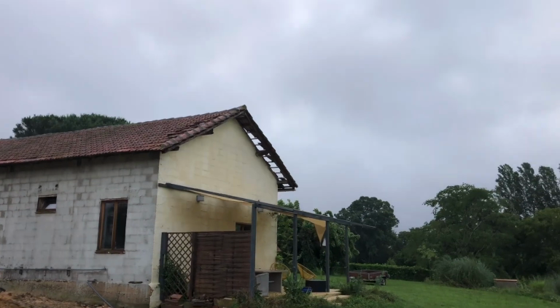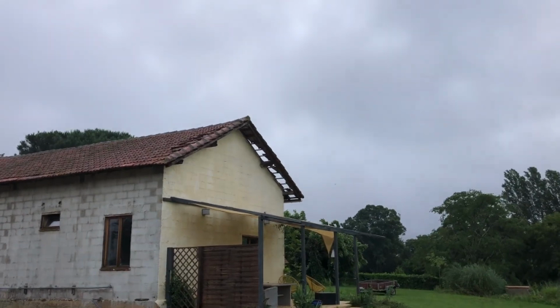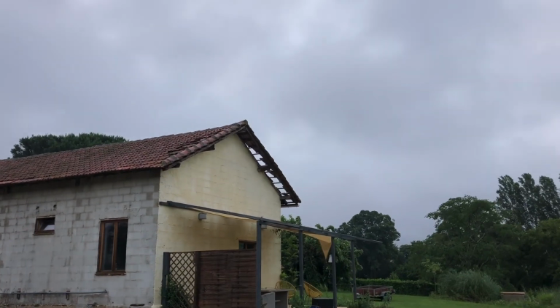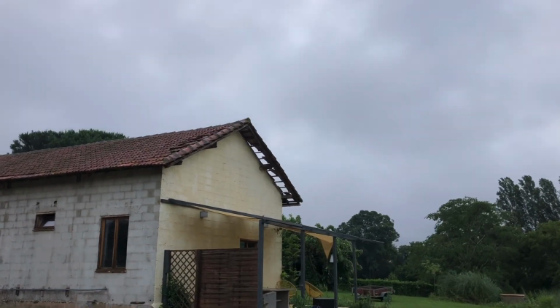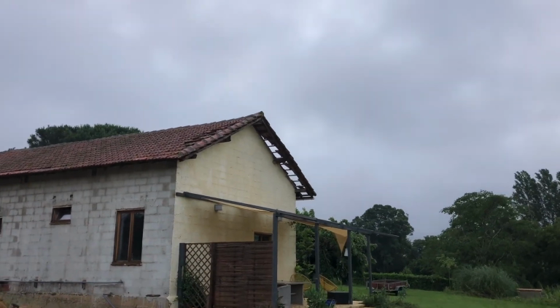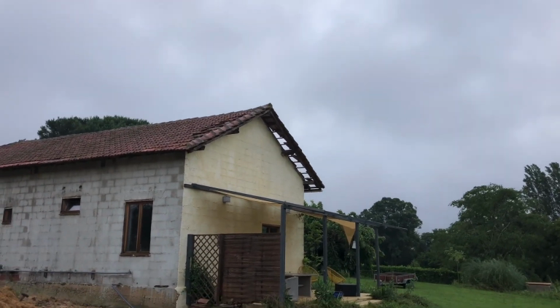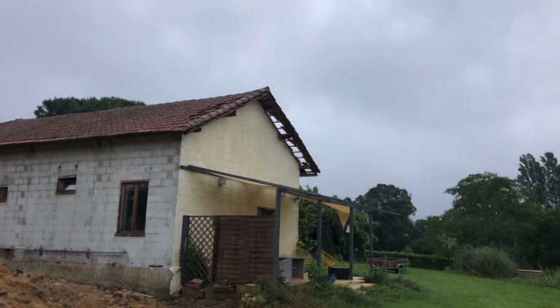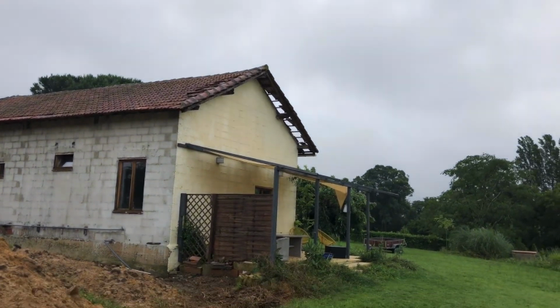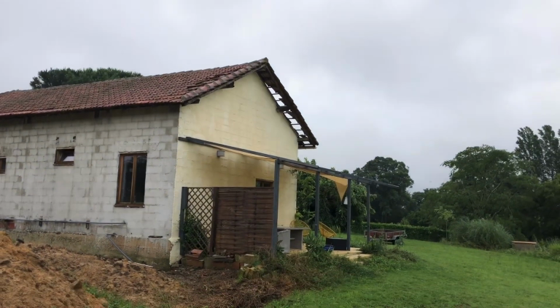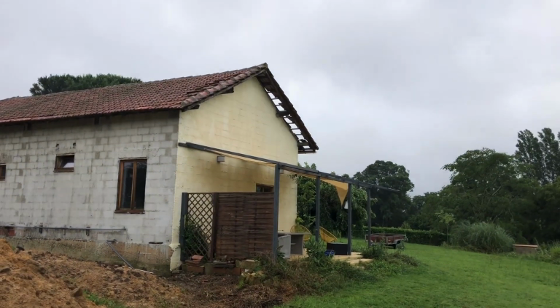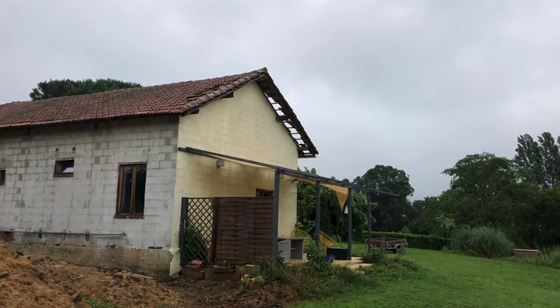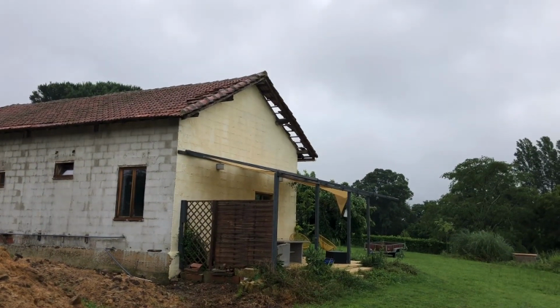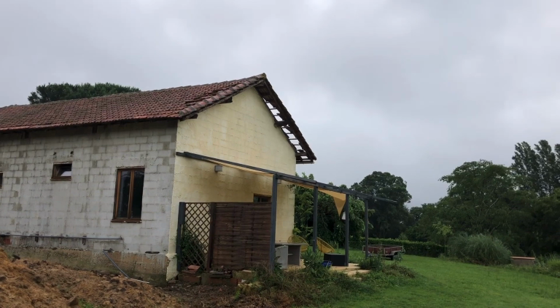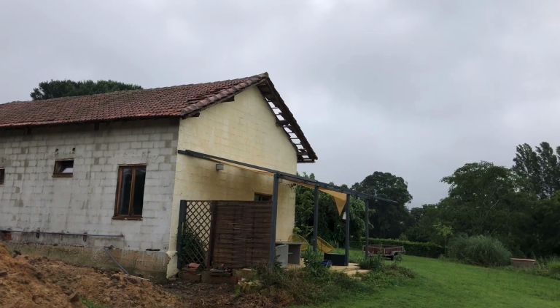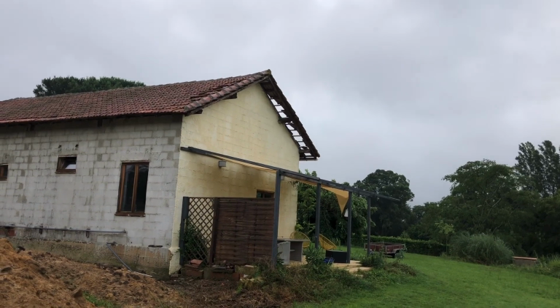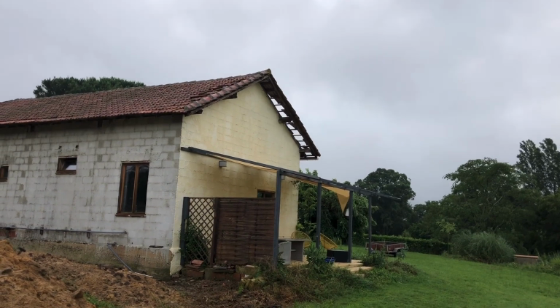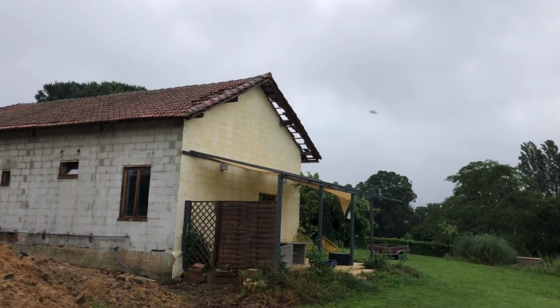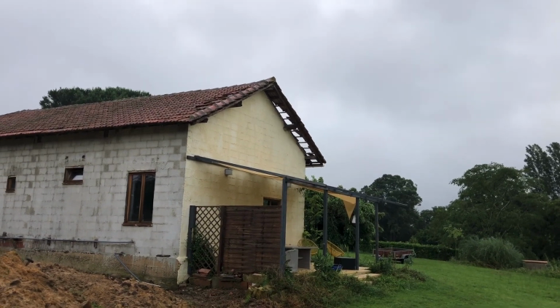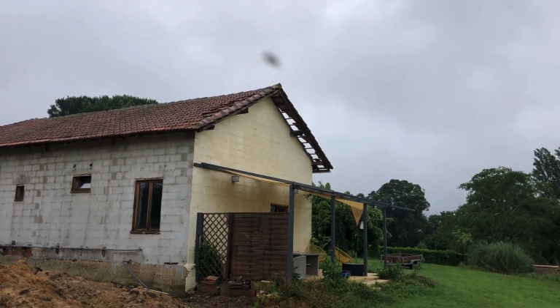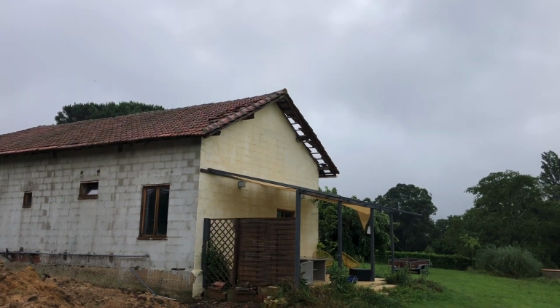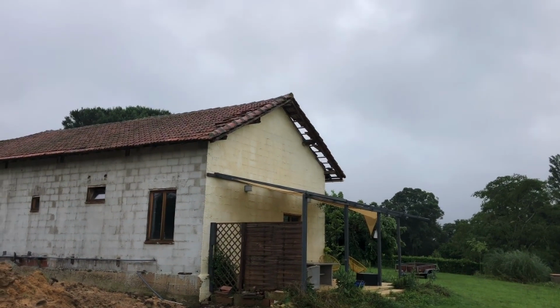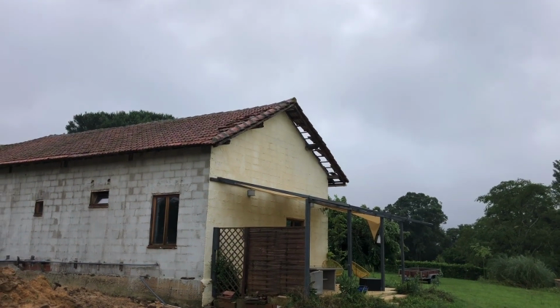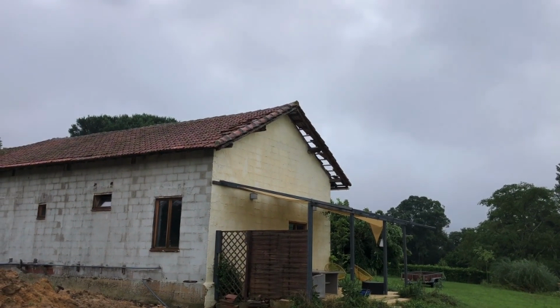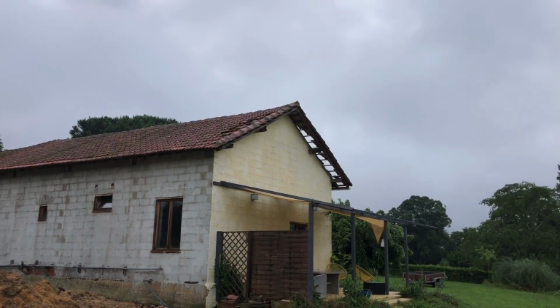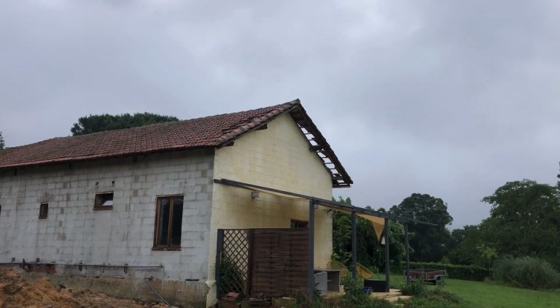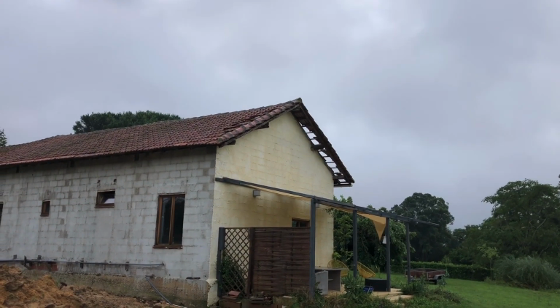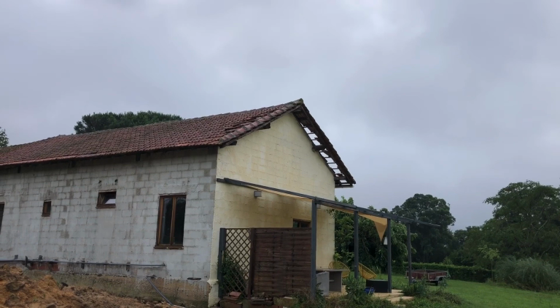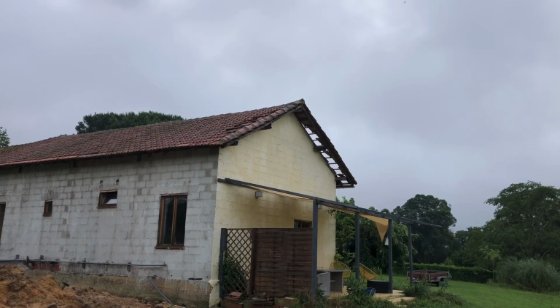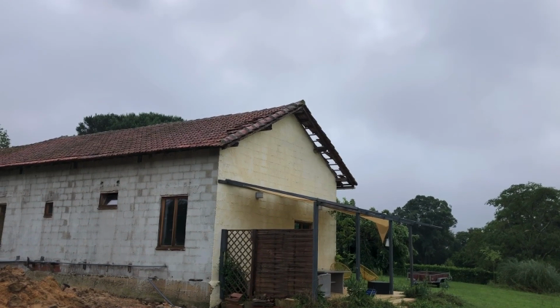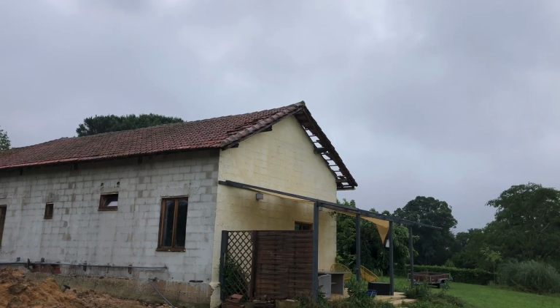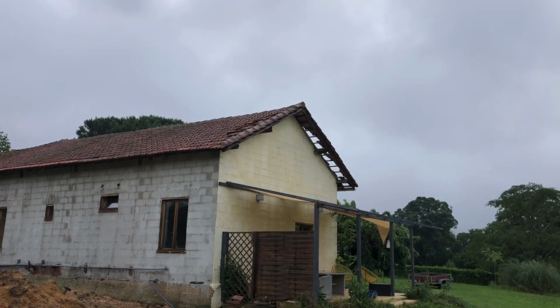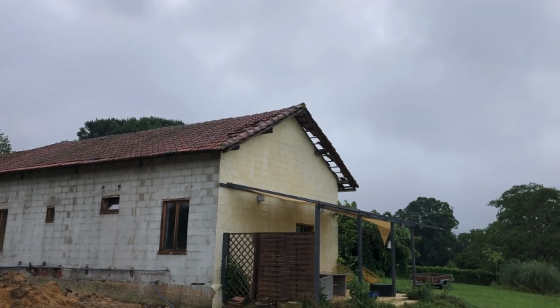This is the terrace on our gîte and you can see the tiles have been taken off both sides.